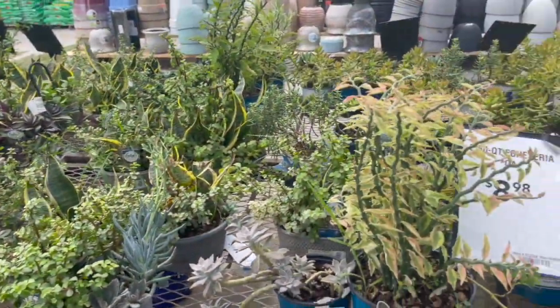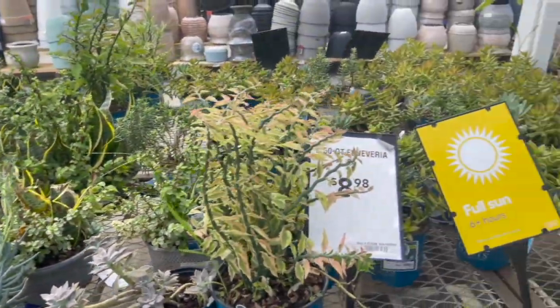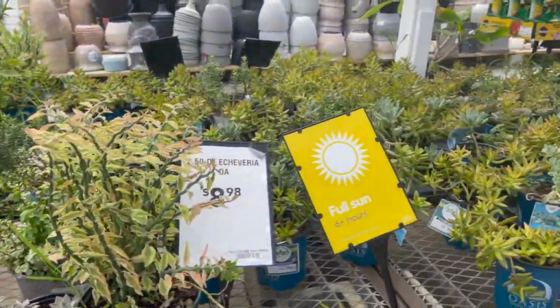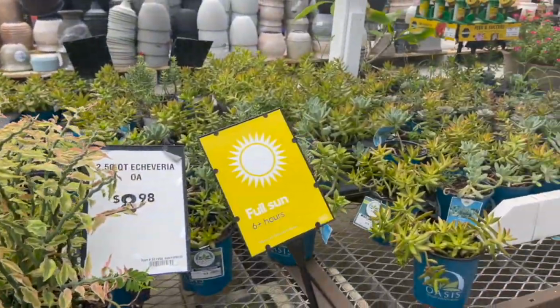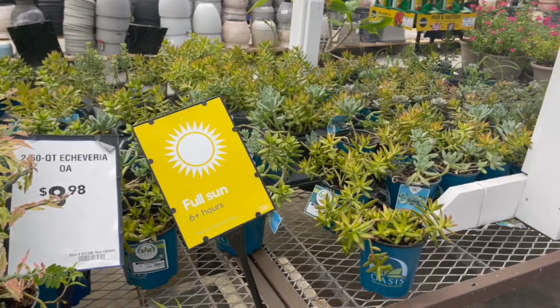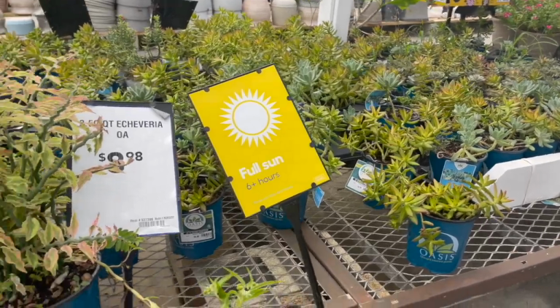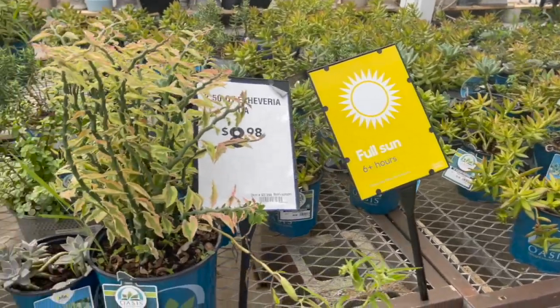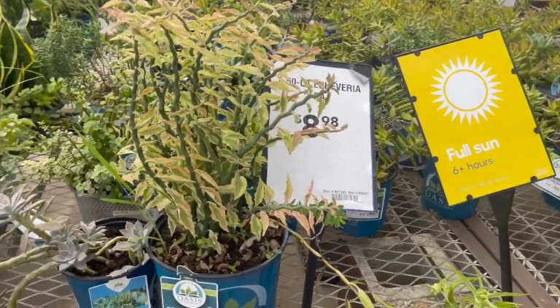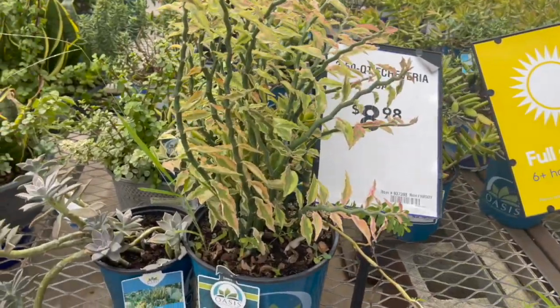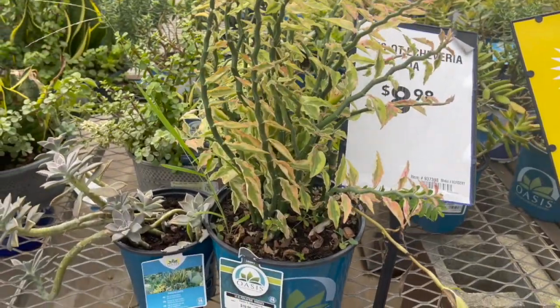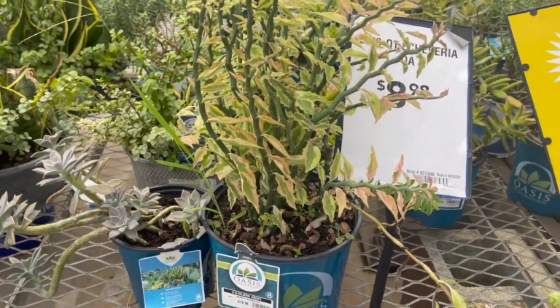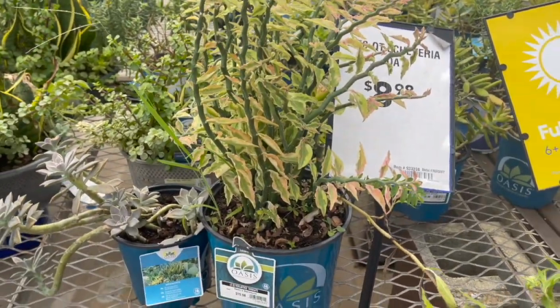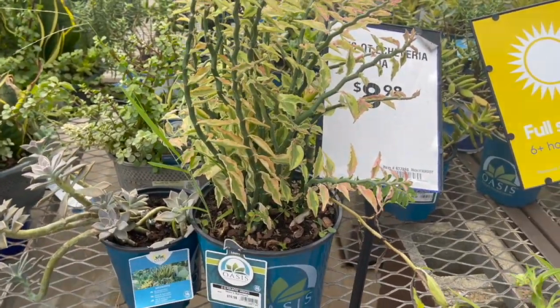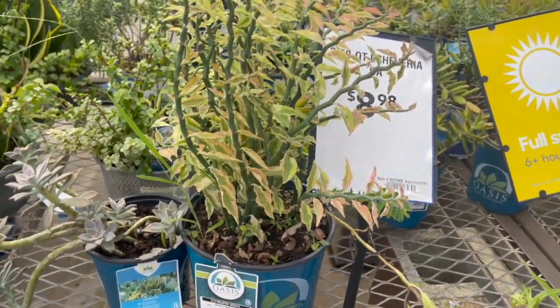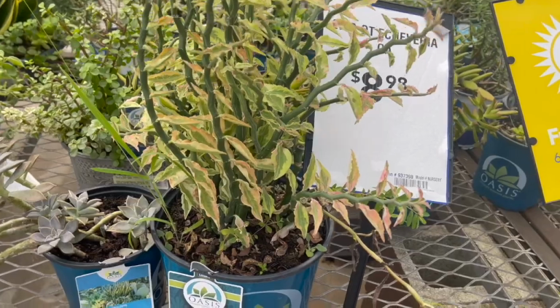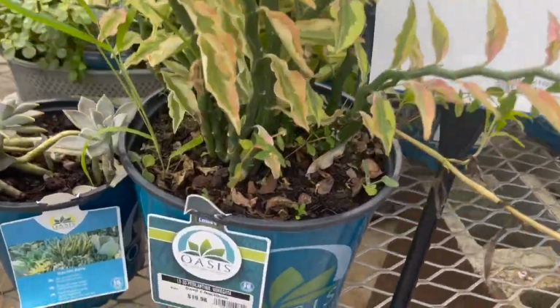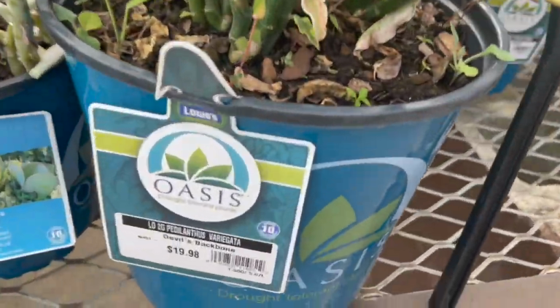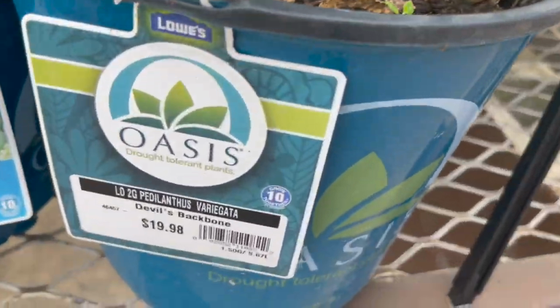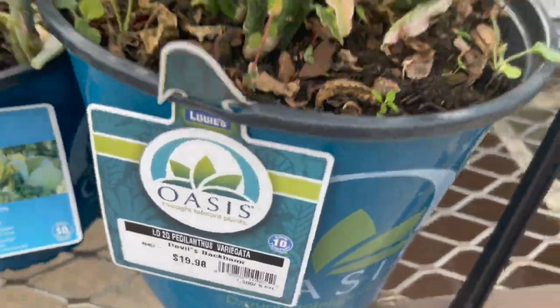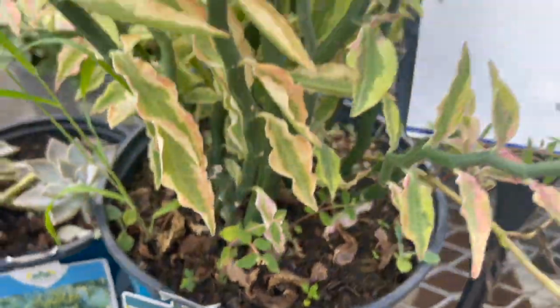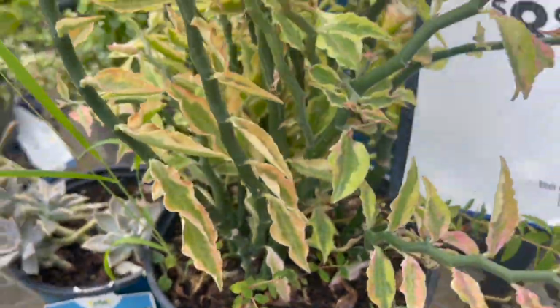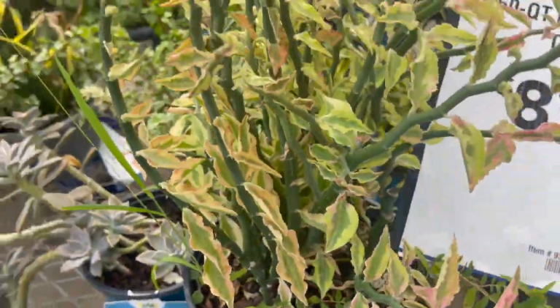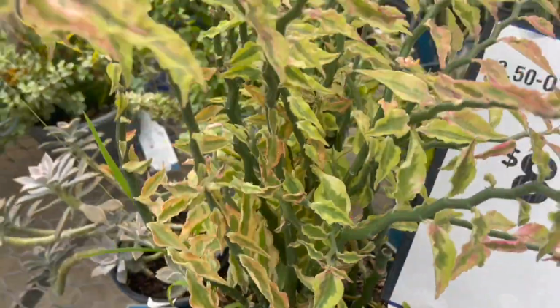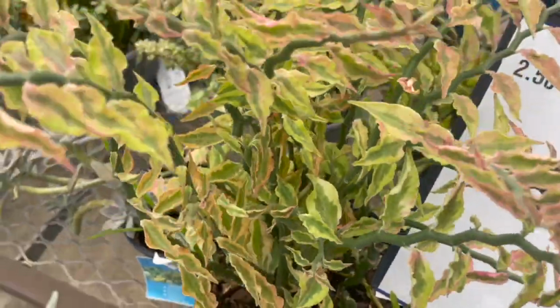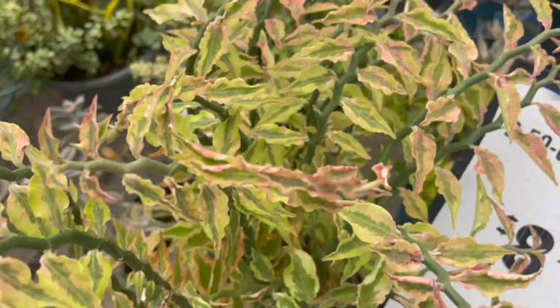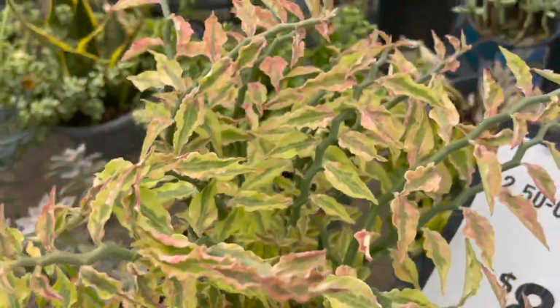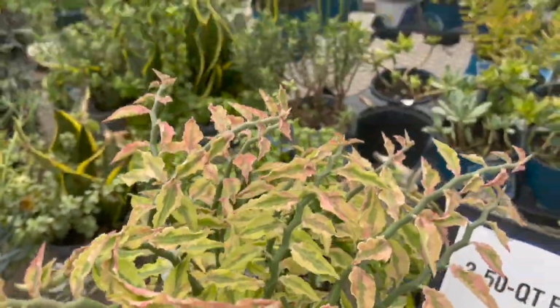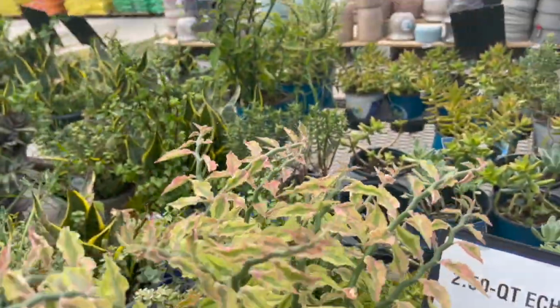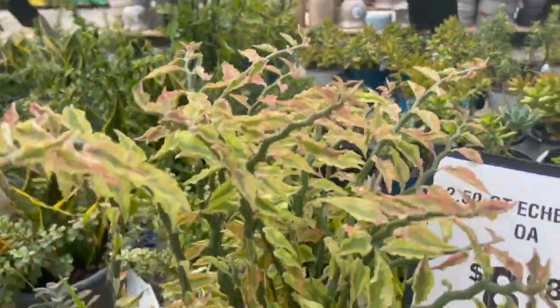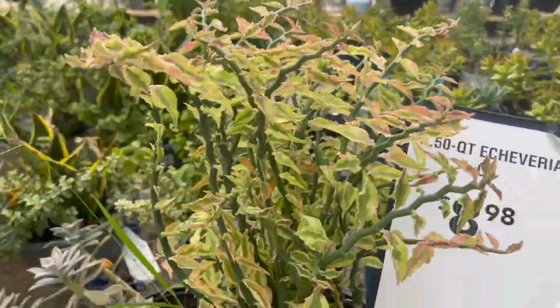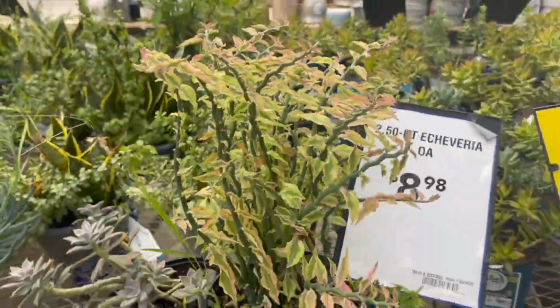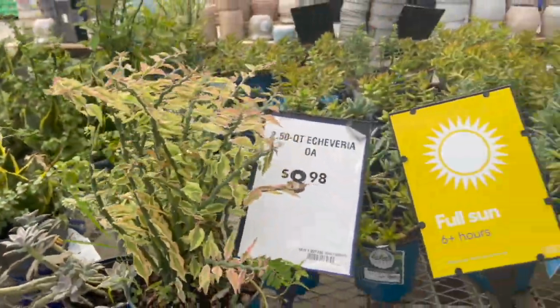Over here they had some decent looking succulents. Here they had a variegated devil's backbone for $19.98. But unfortunately they did not have the plants that I was searching for, so I'll continue looking in a future video.